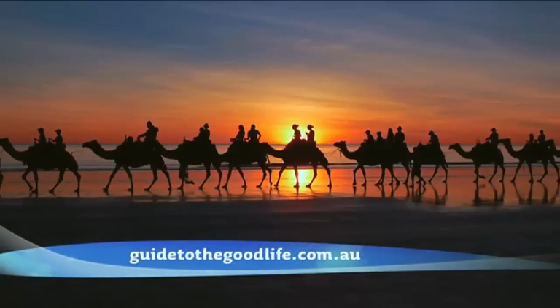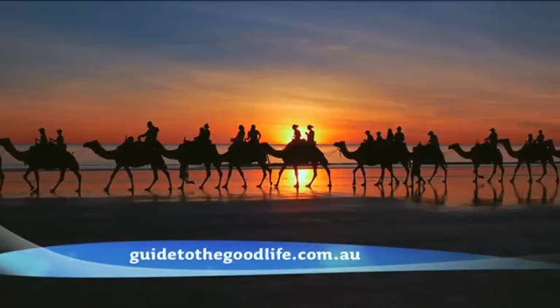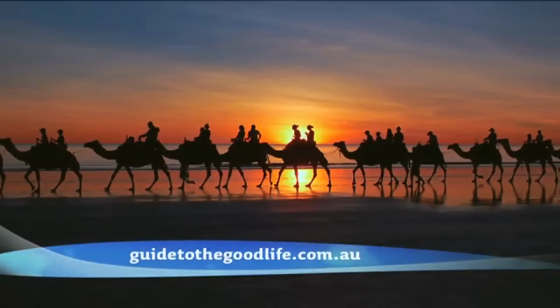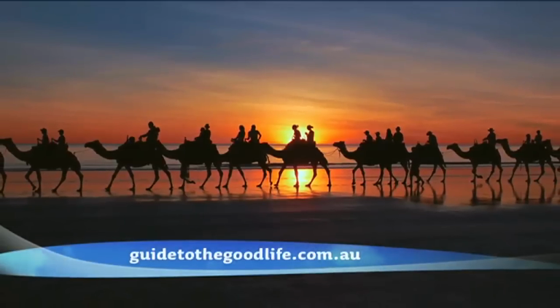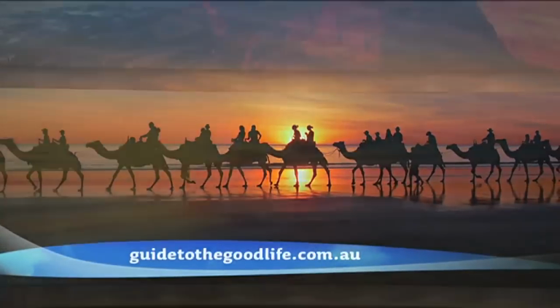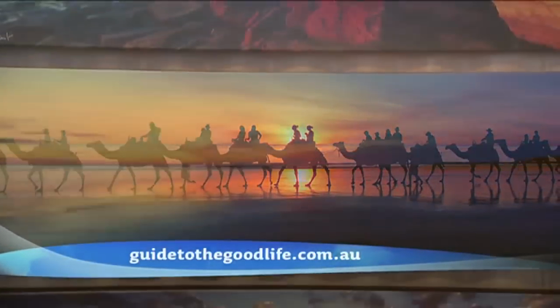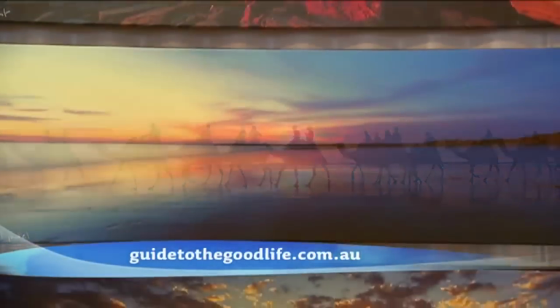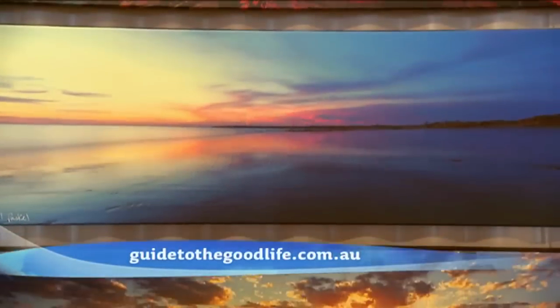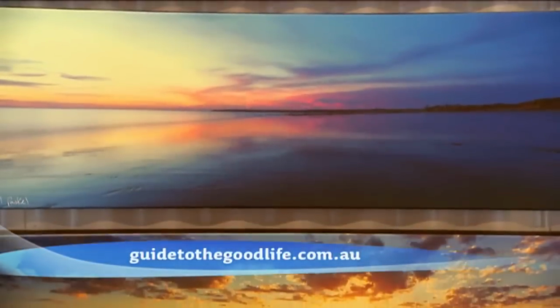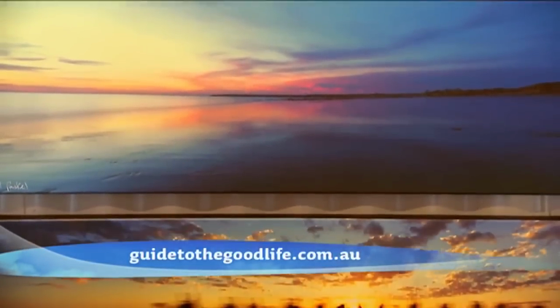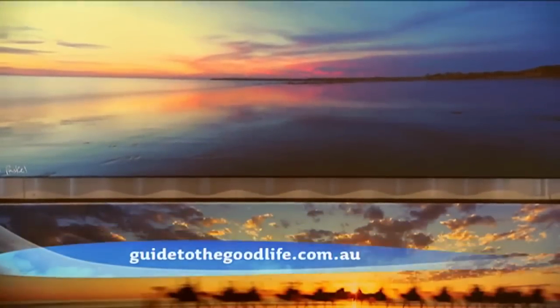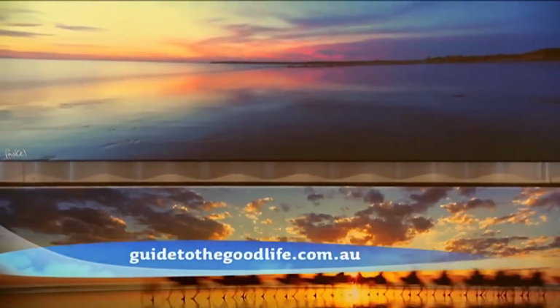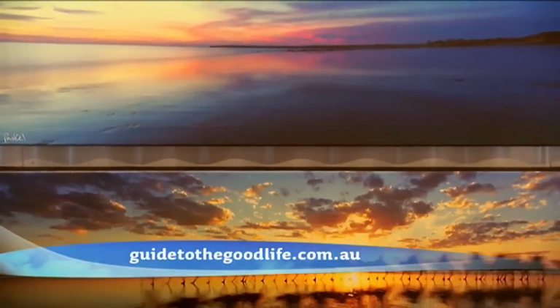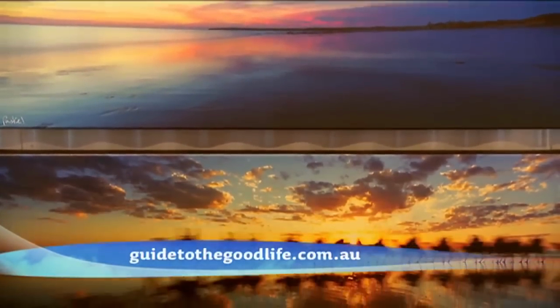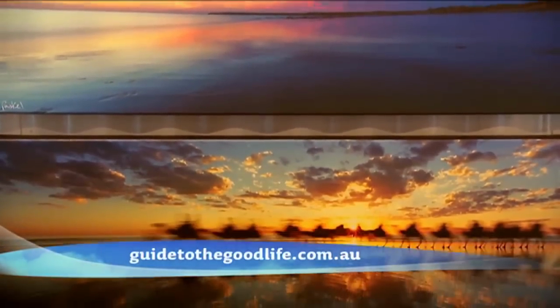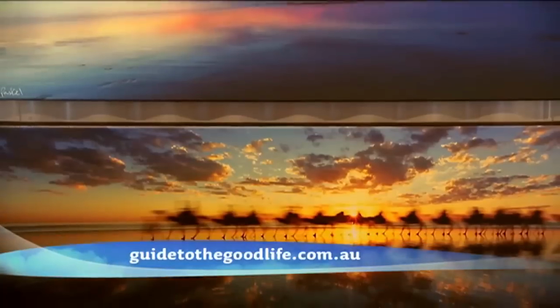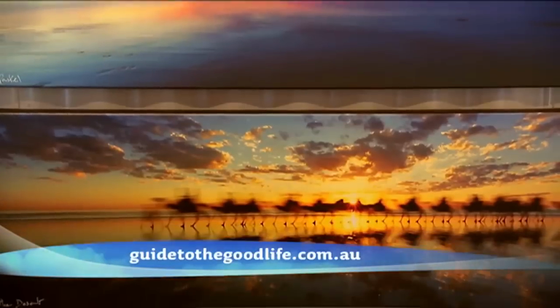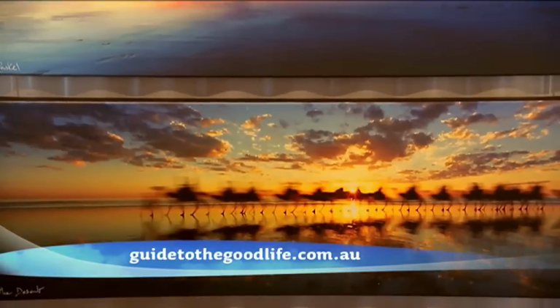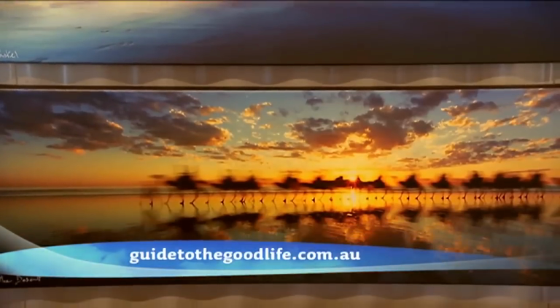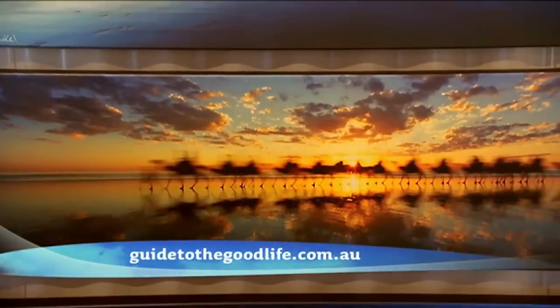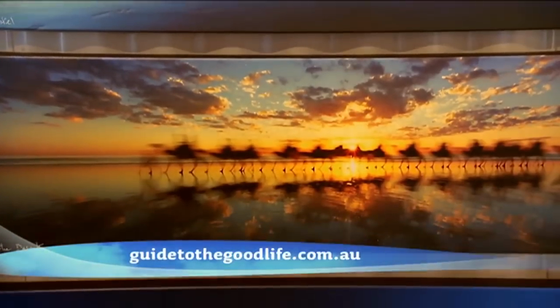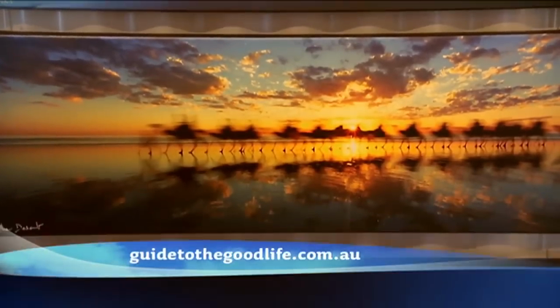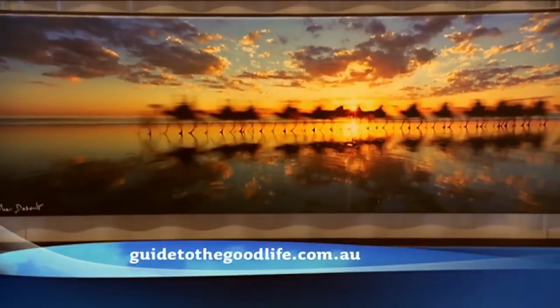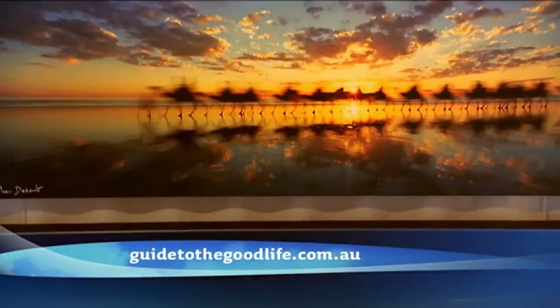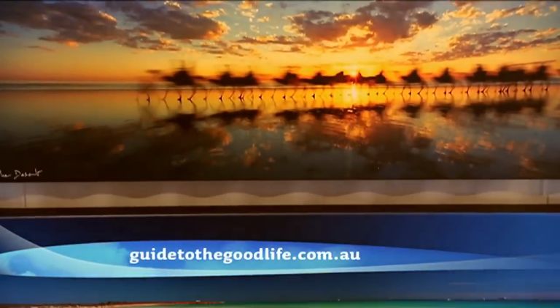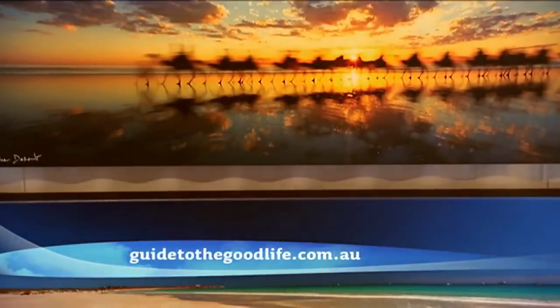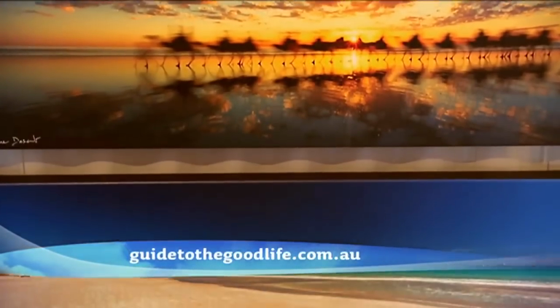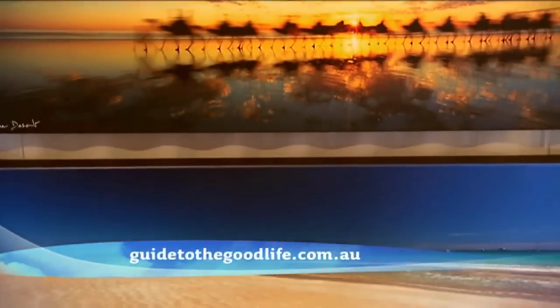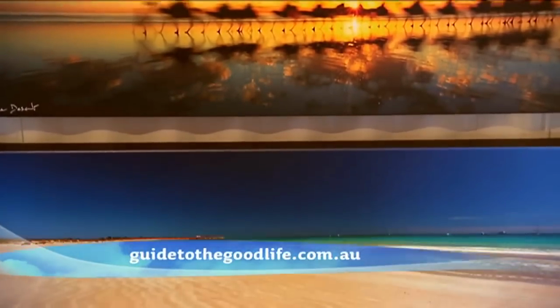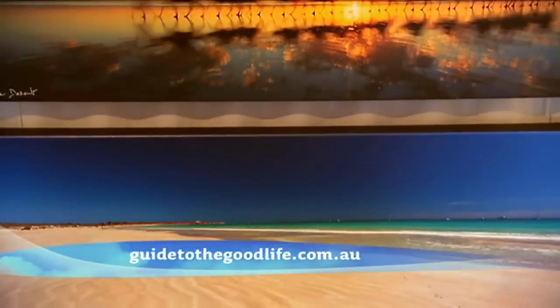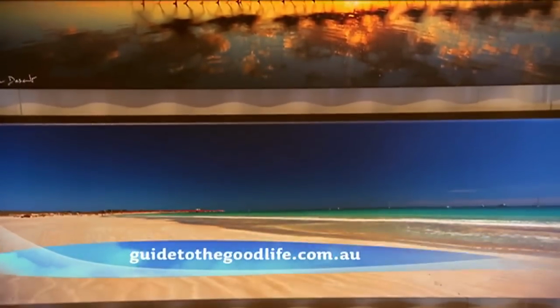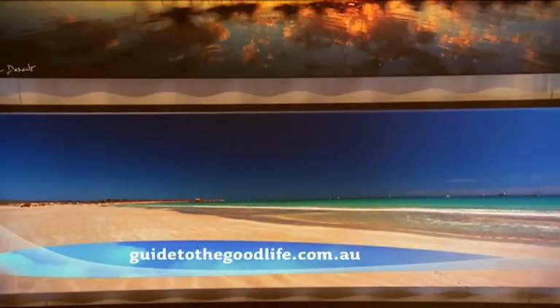If you're interested in exploring Broome or learning more about Nigel's red dirt photography, jump onto our website, guidetothegoodlife.com.au.